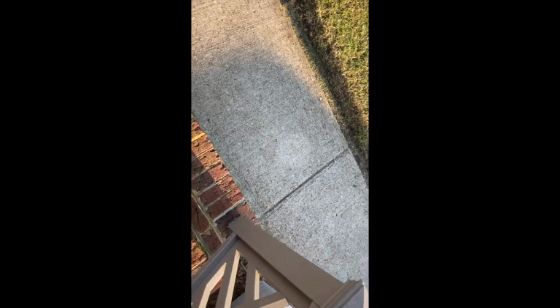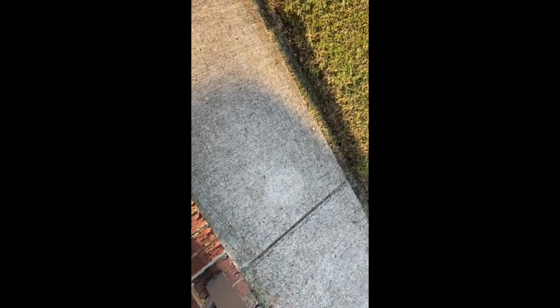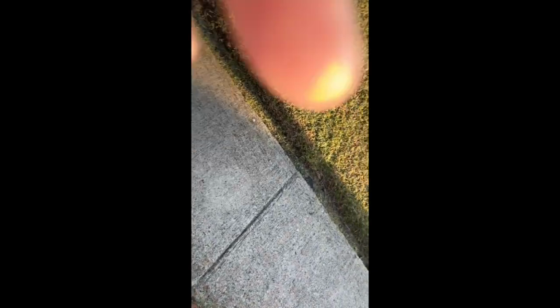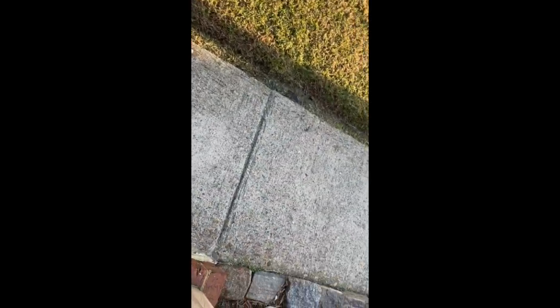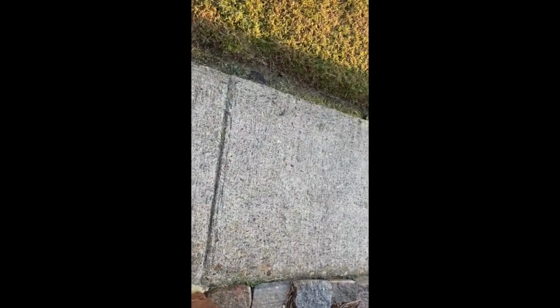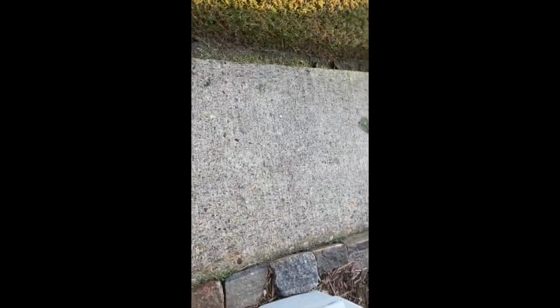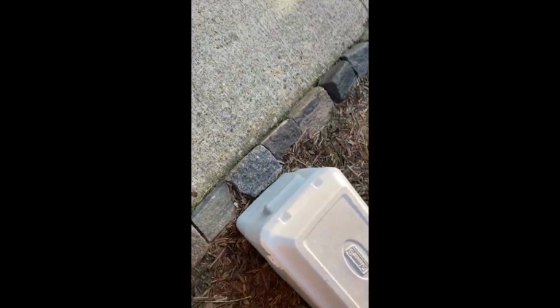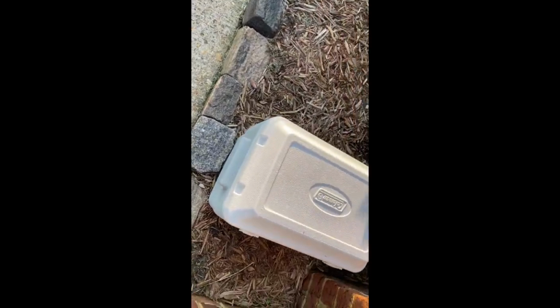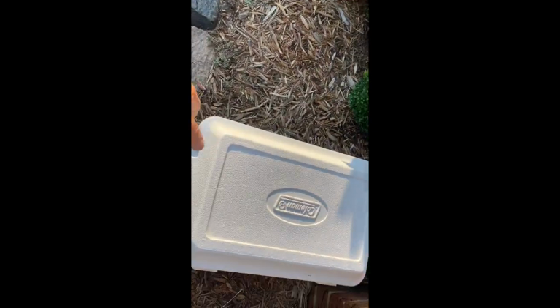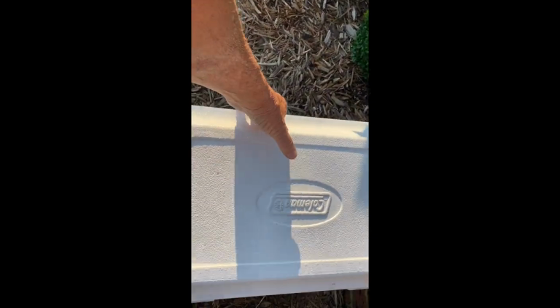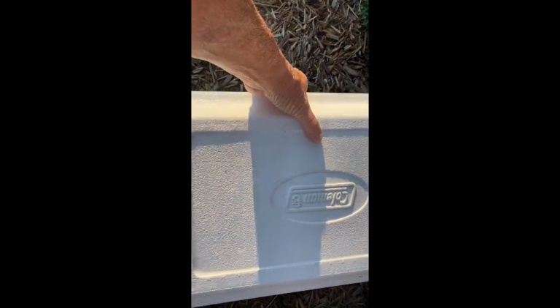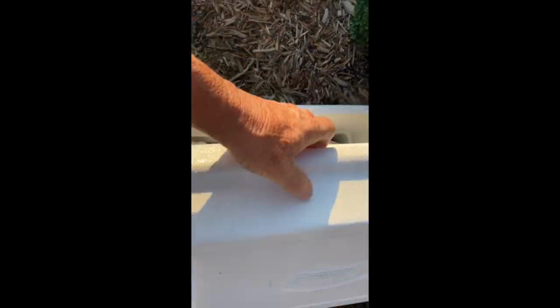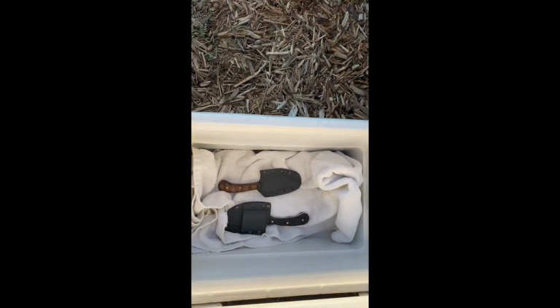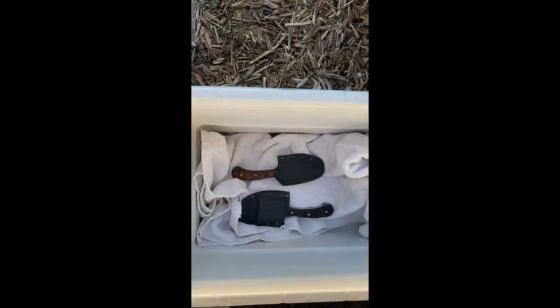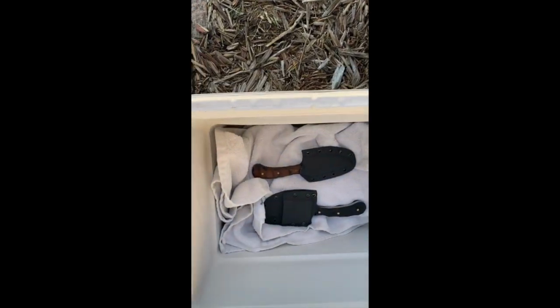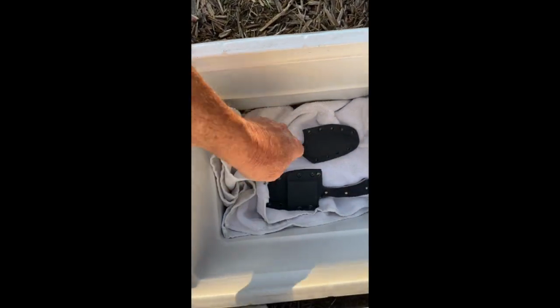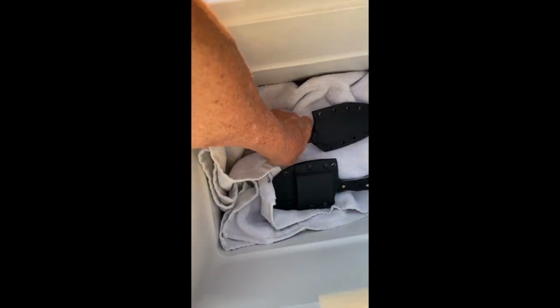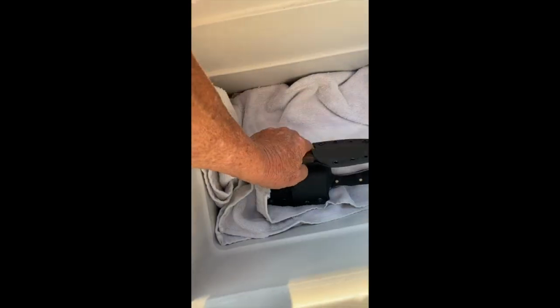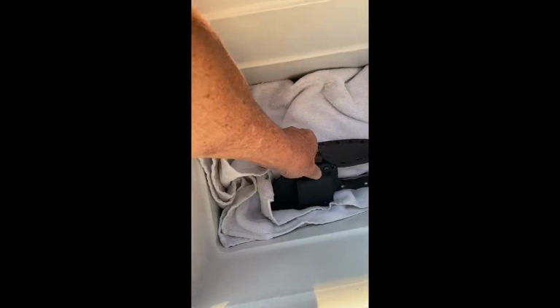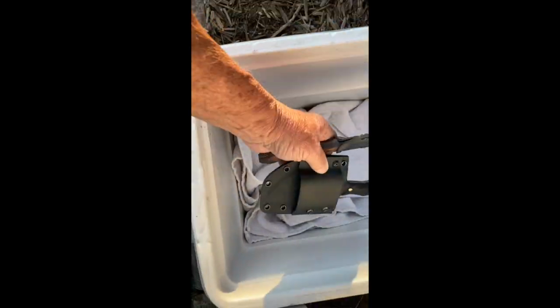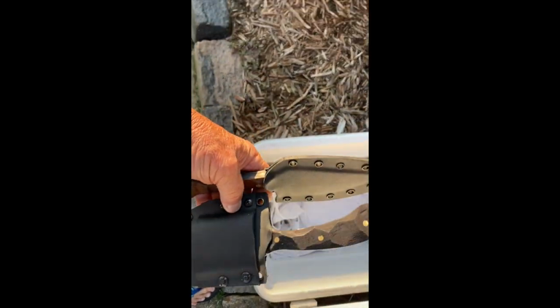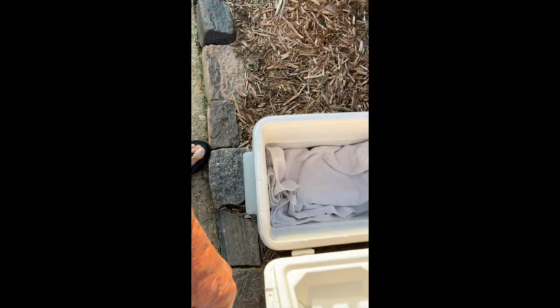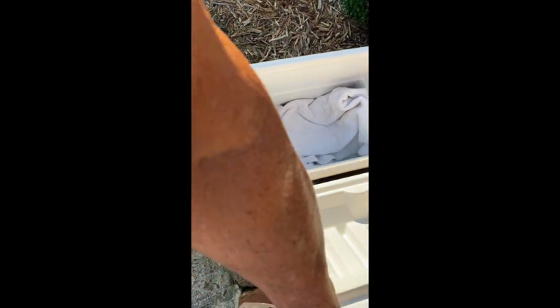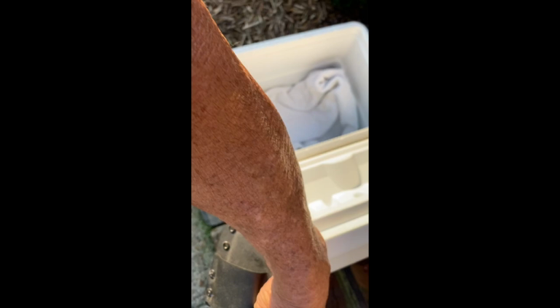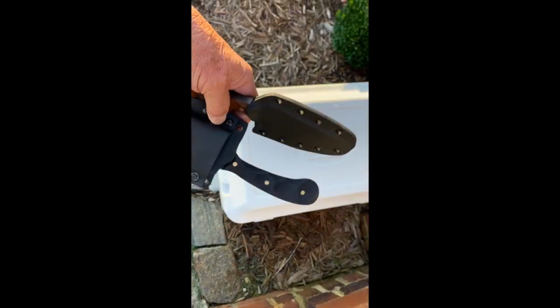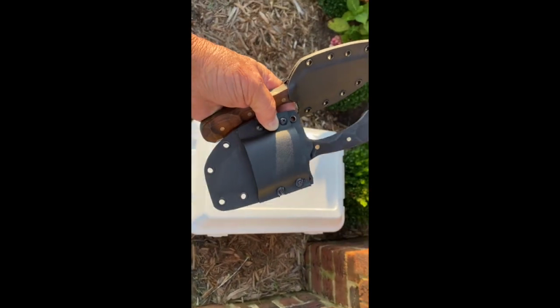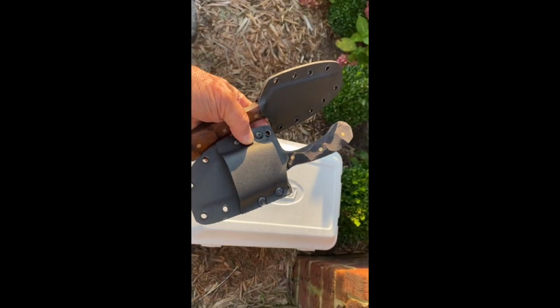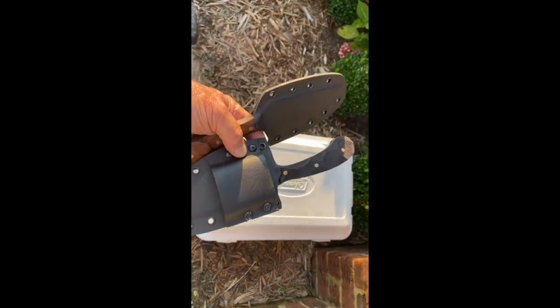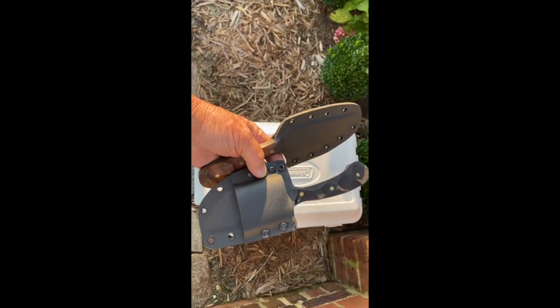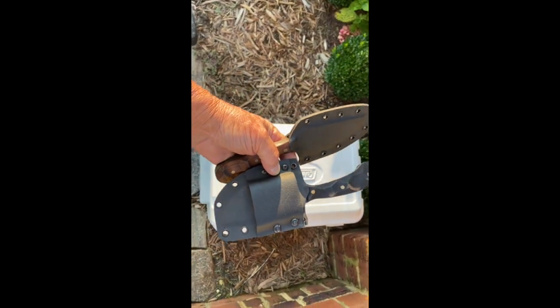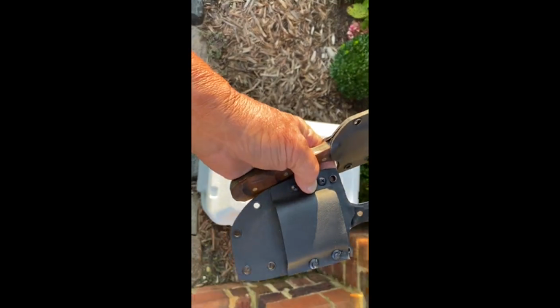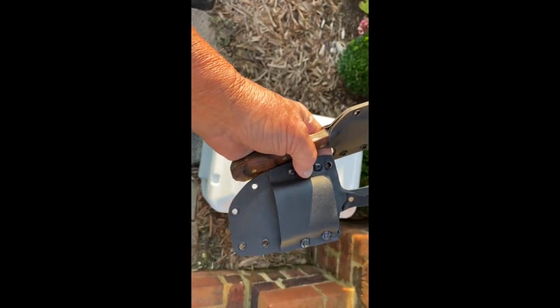He put two knives in here this morning. This is a guy that makes the knives — he doesn't put any edge on them, he just makes them.